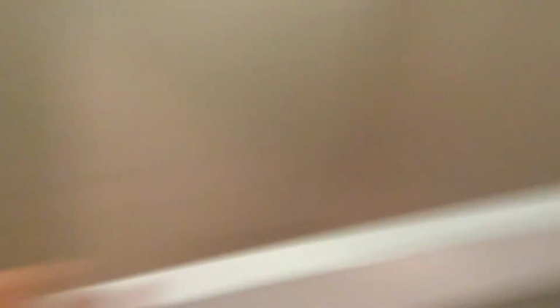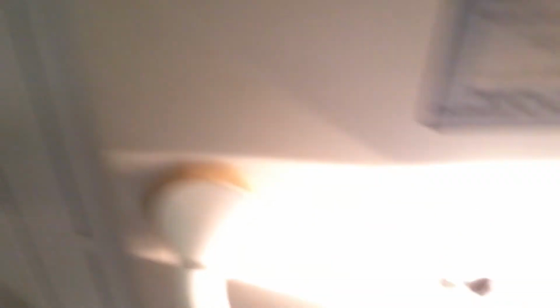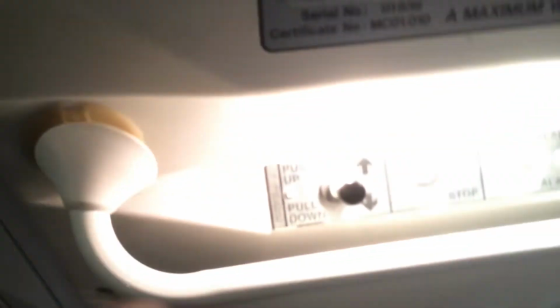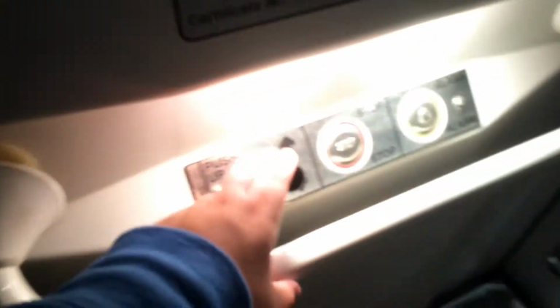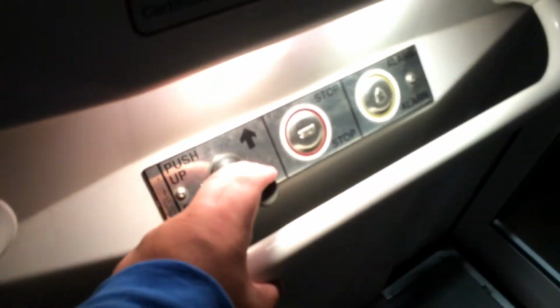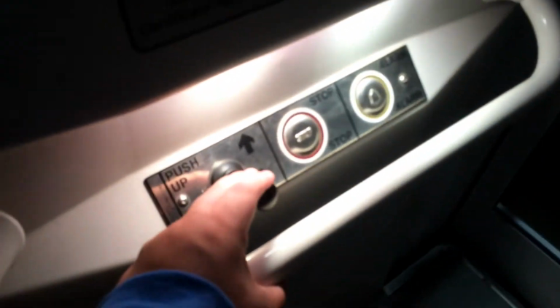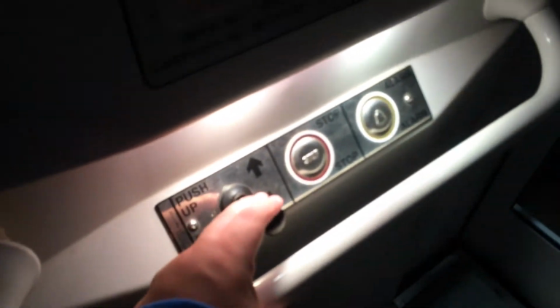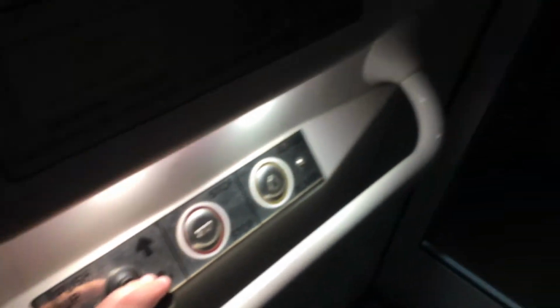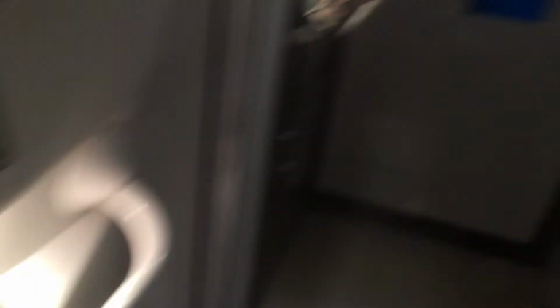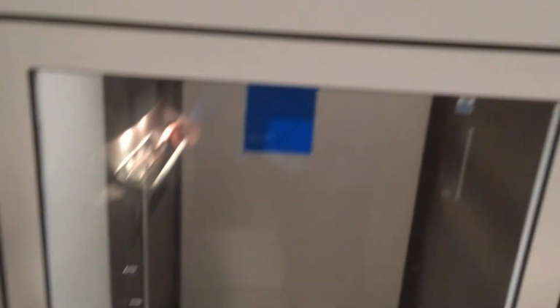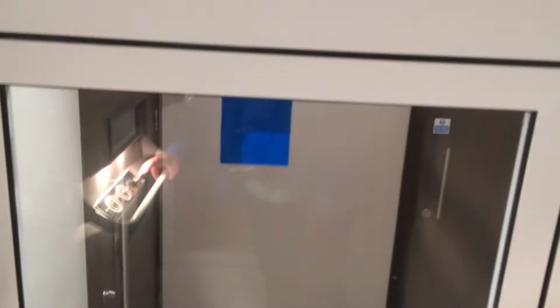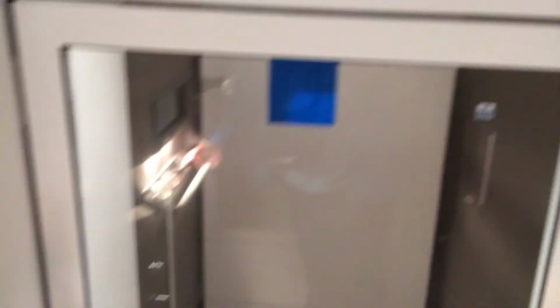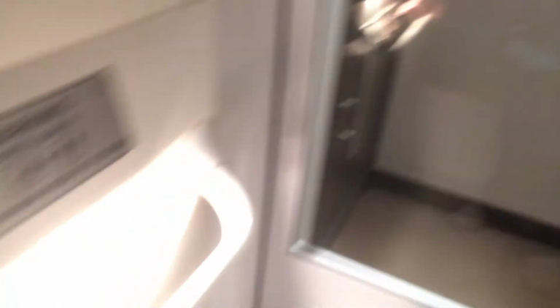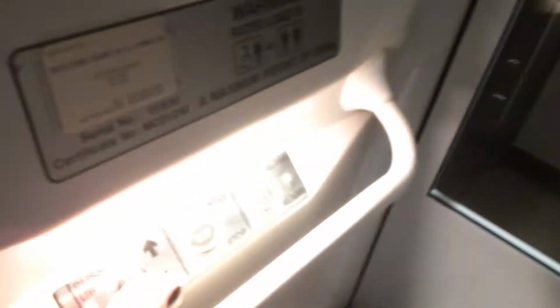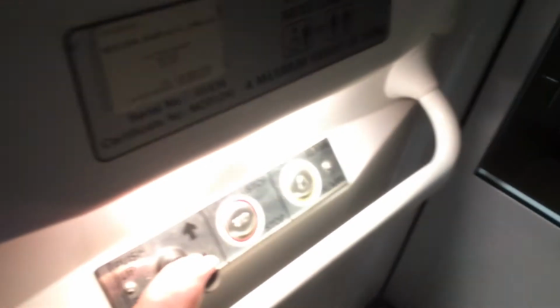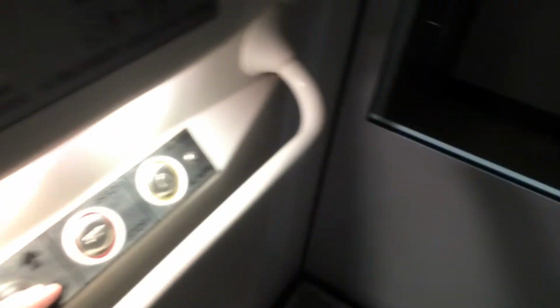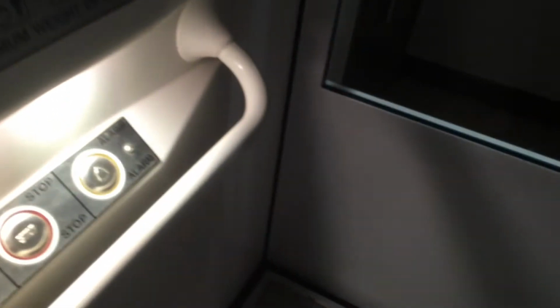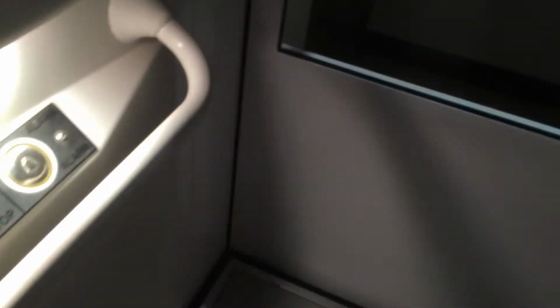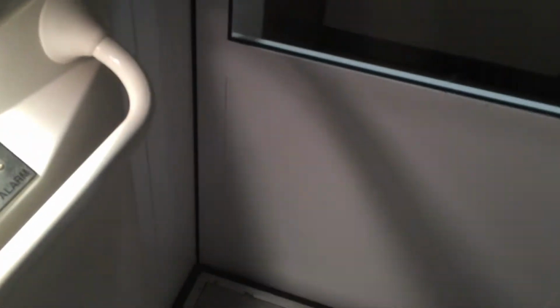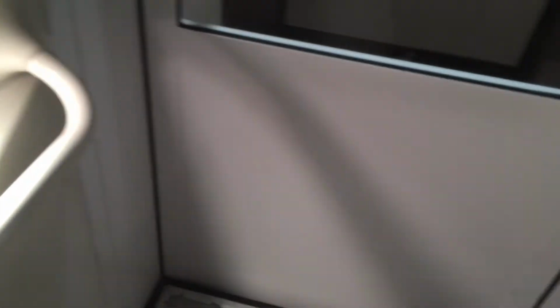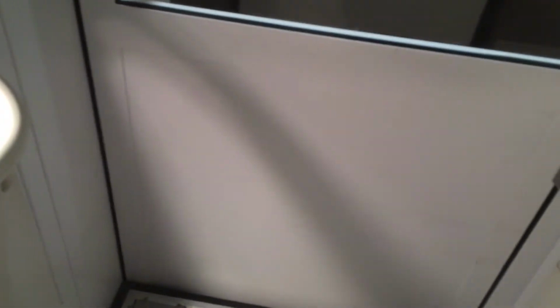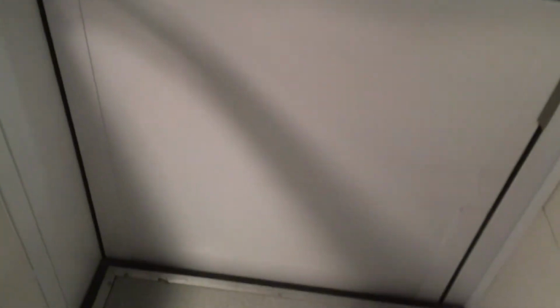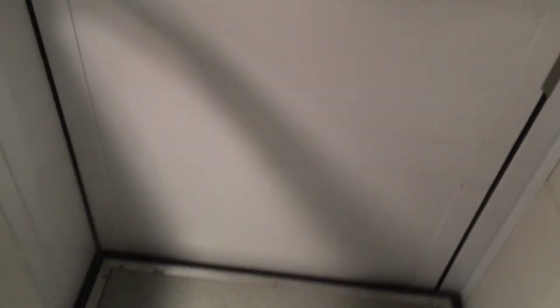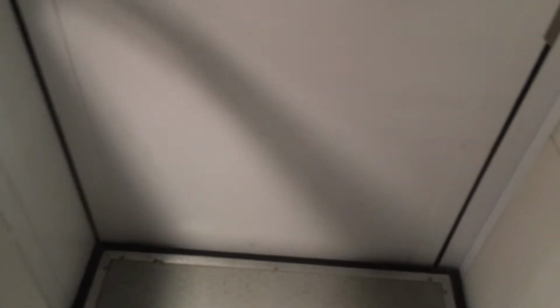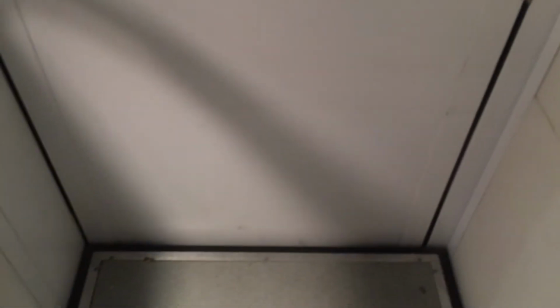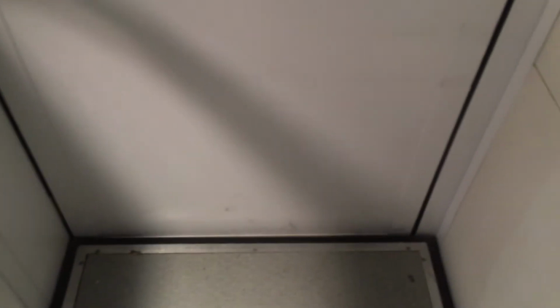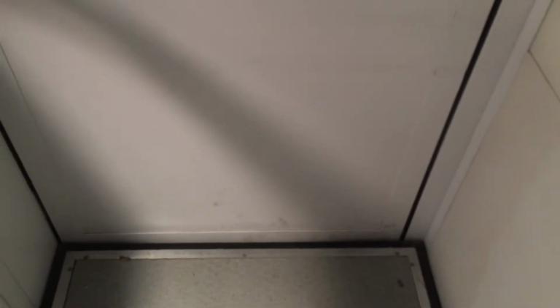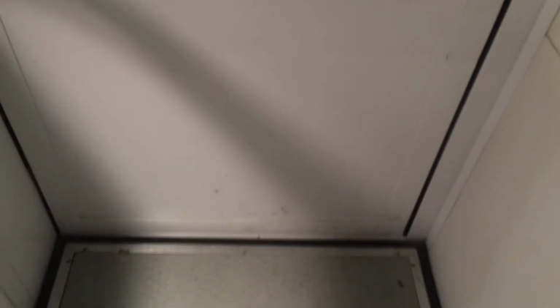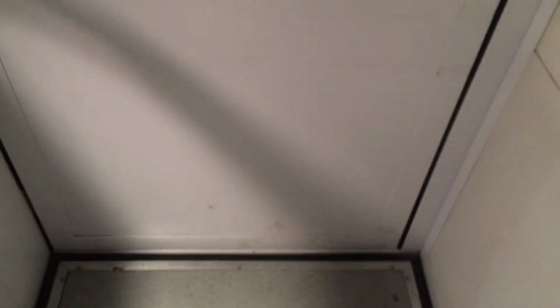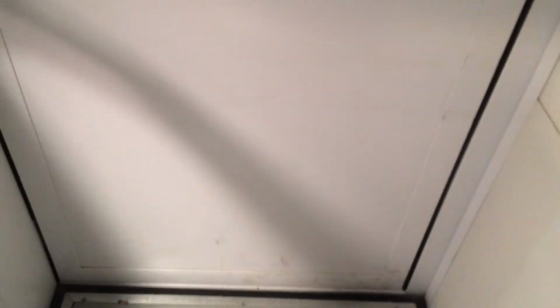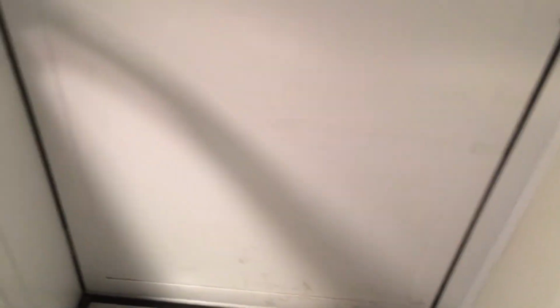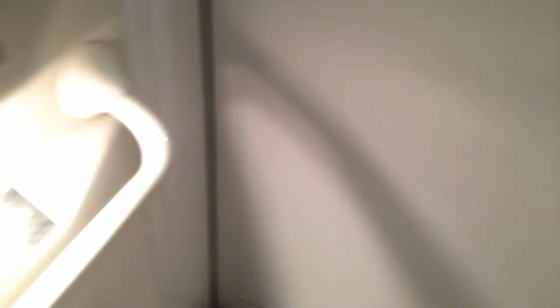Let's go down. Here we are at the bottom.